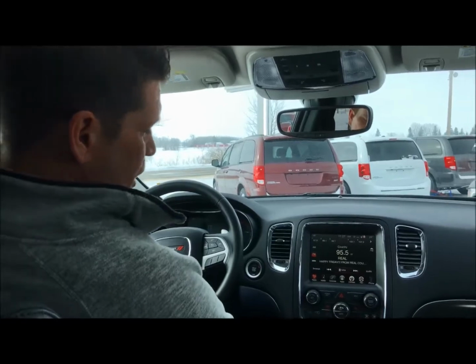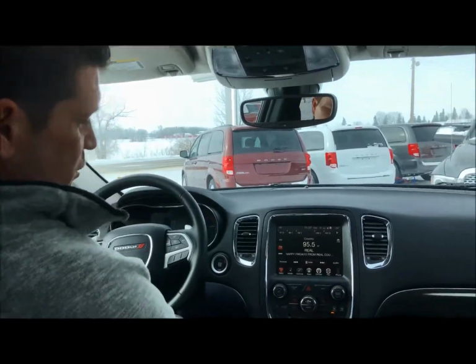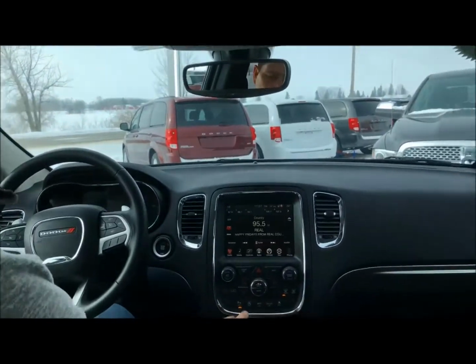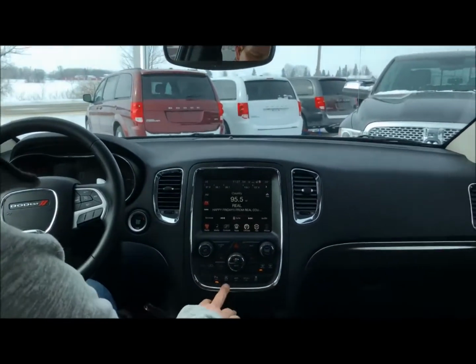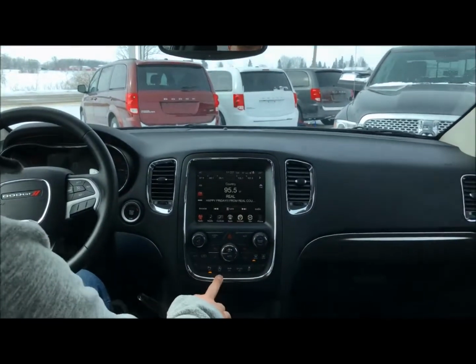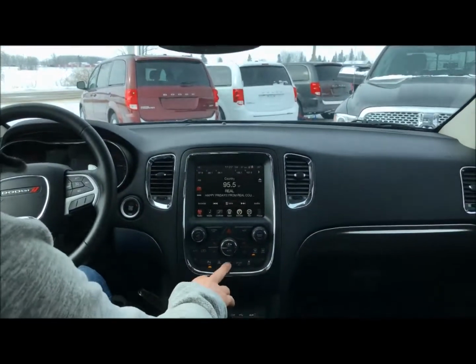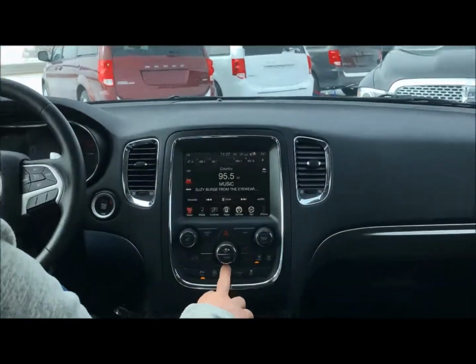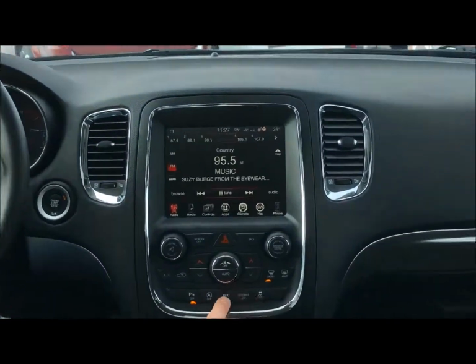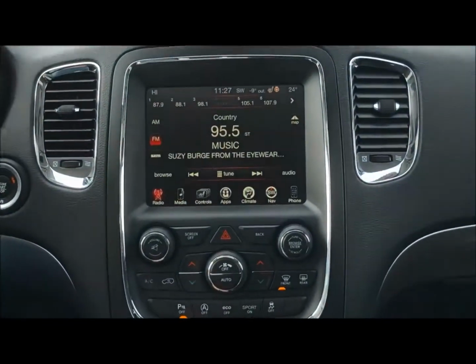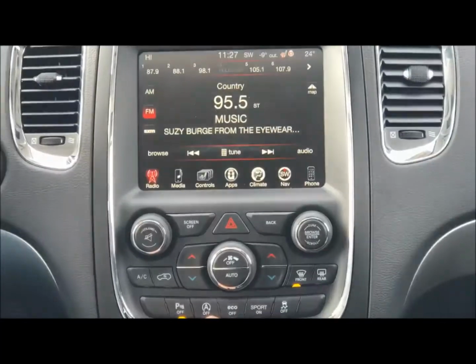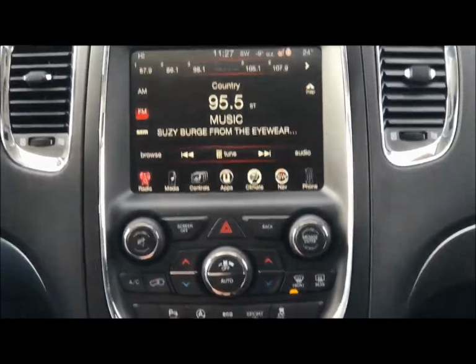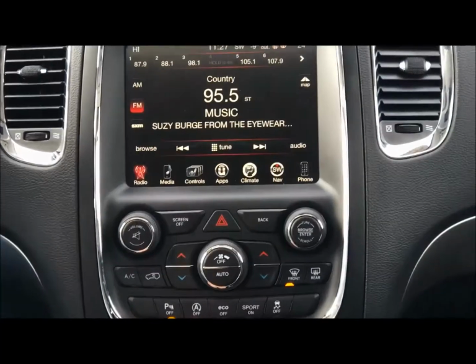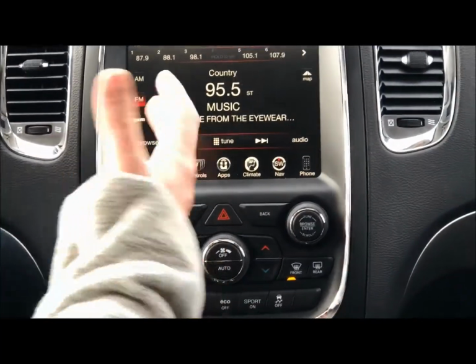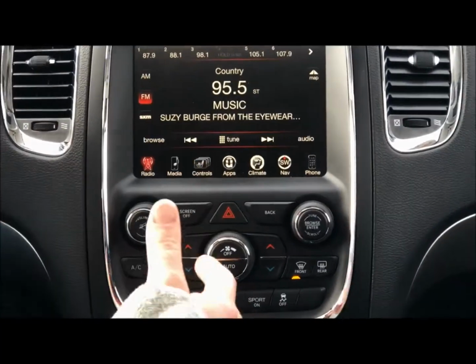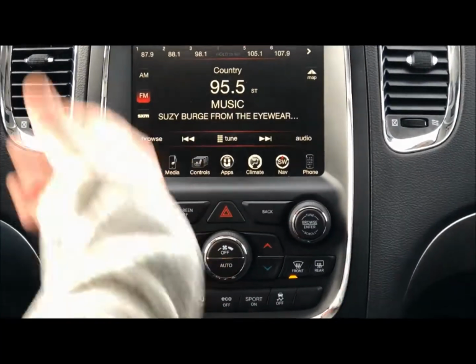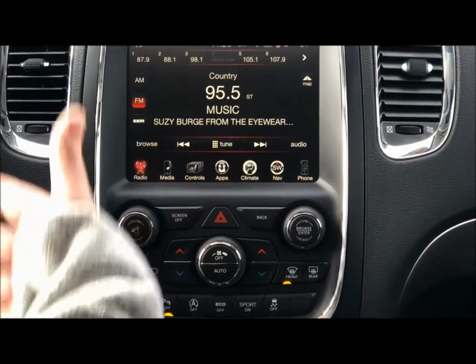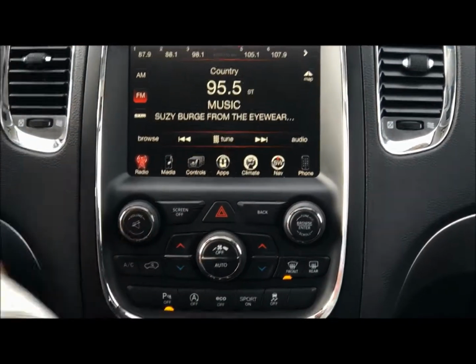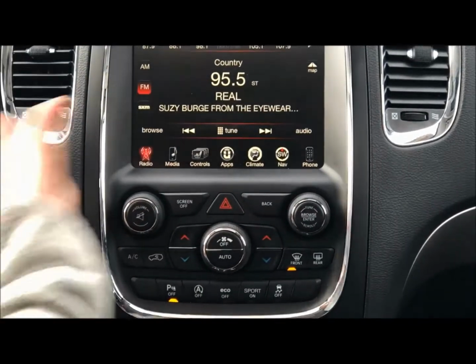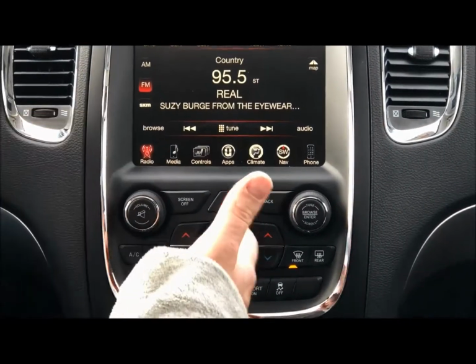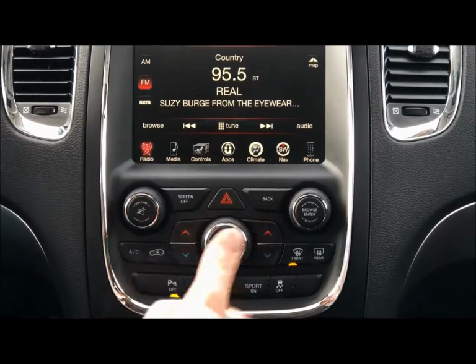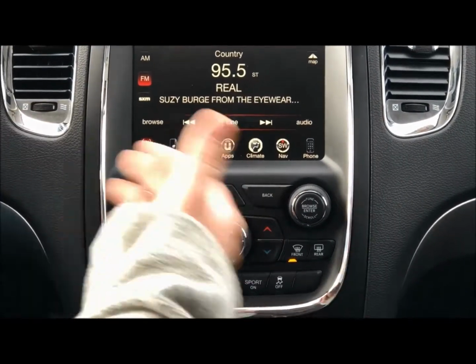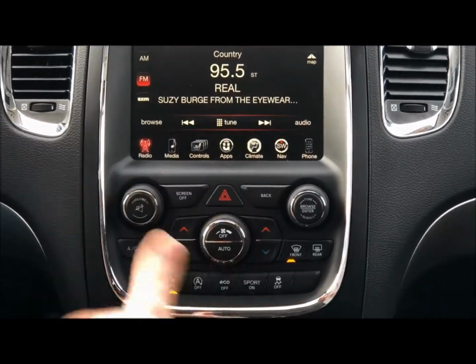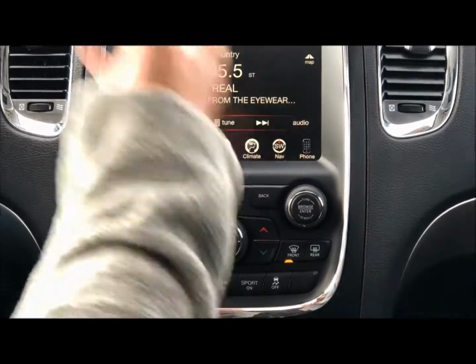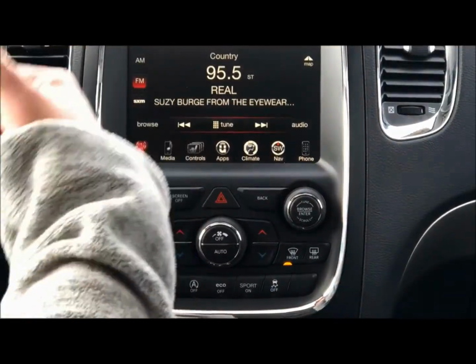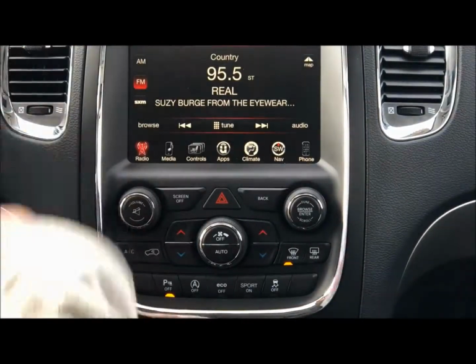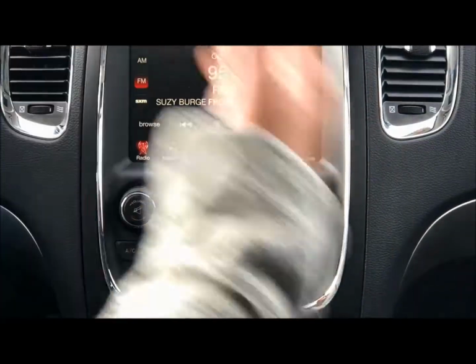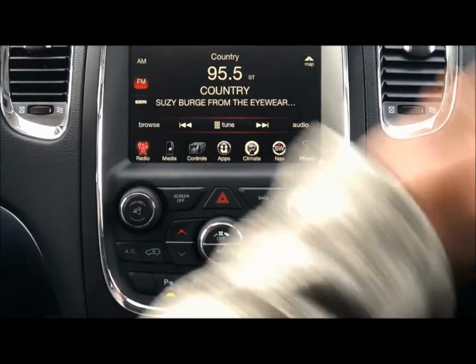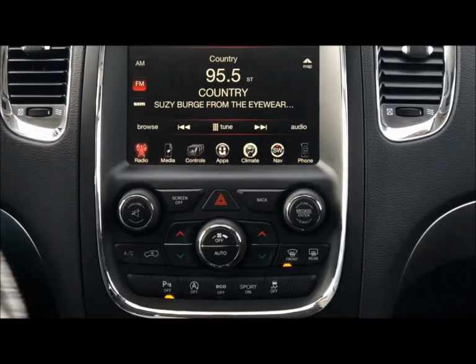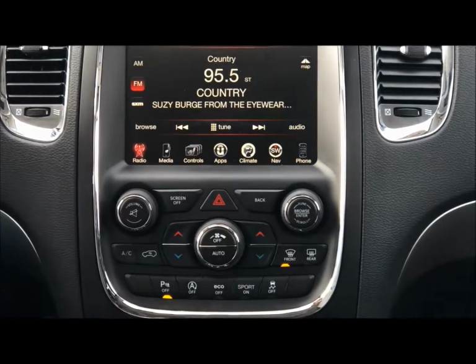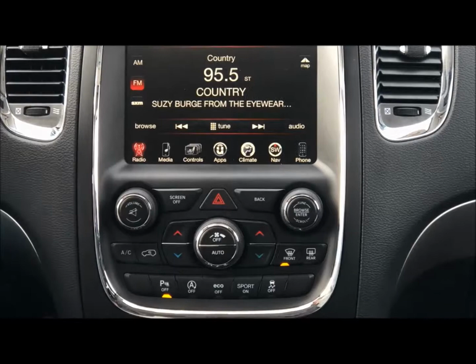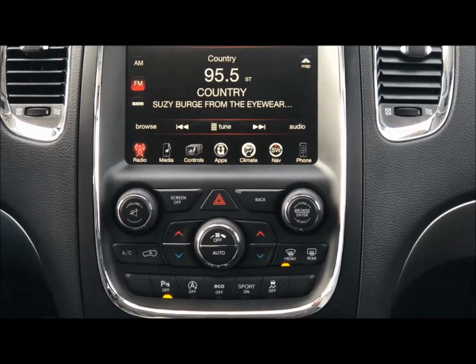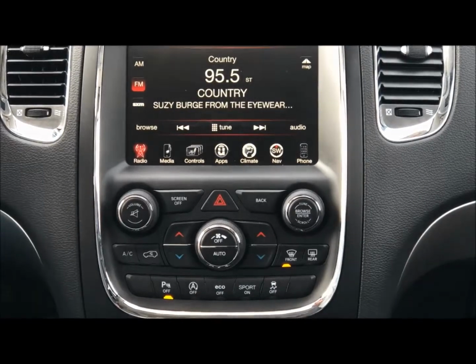It's got auto stop-start. What that is: for a lot of city driving it'll cut down on emissions. You pull to a stop in stop-and-go traffic and it'll shut itself off. When you hit the gas it'll fire itself right back up and off you go.